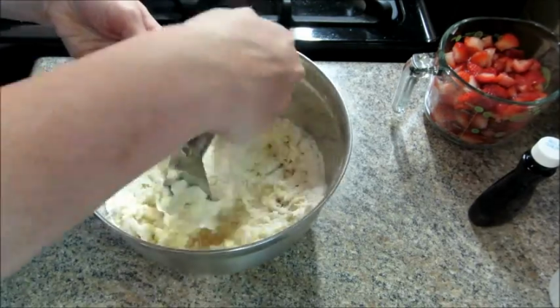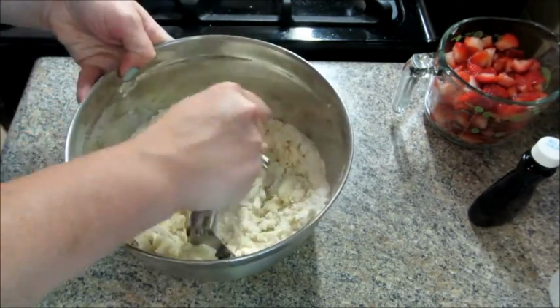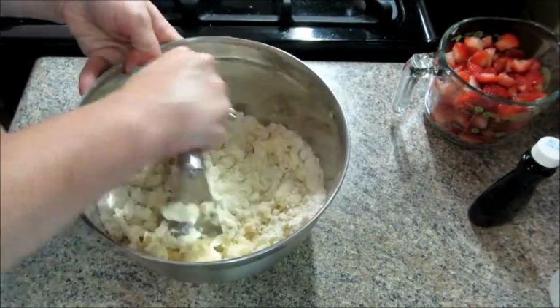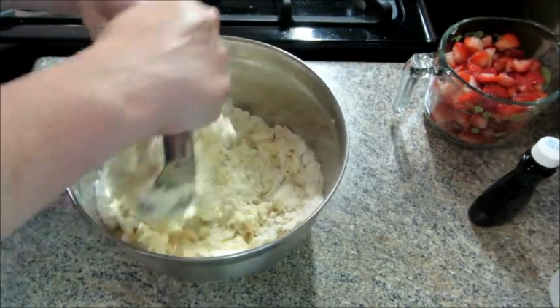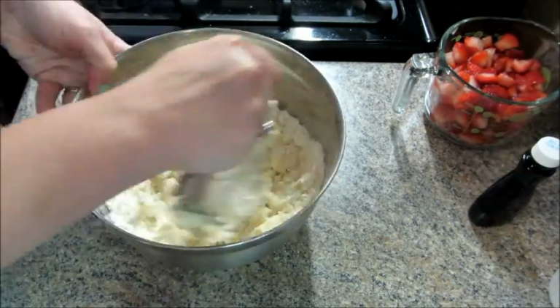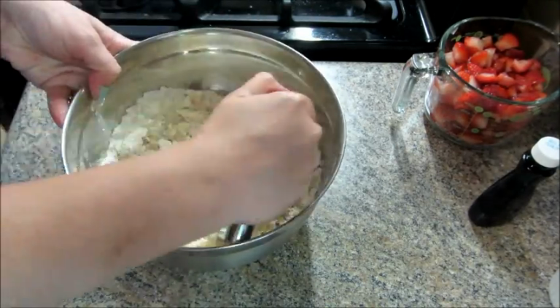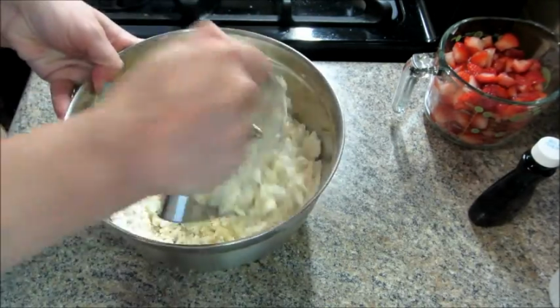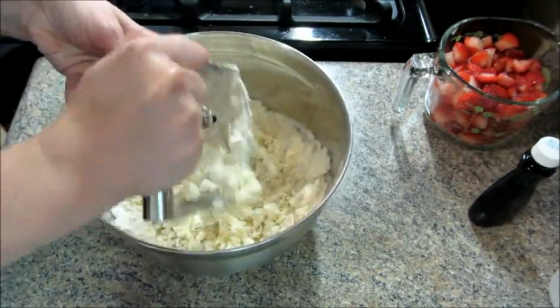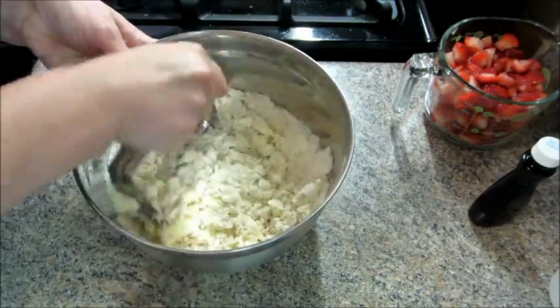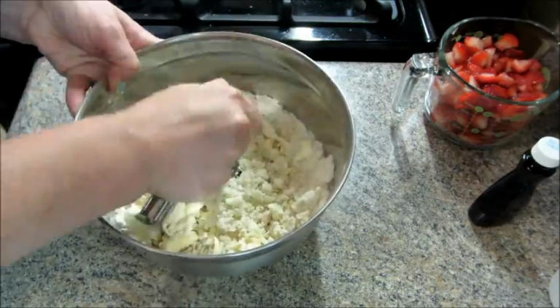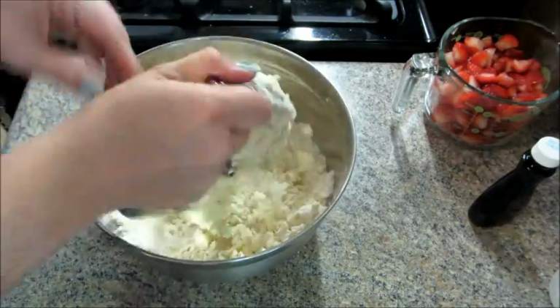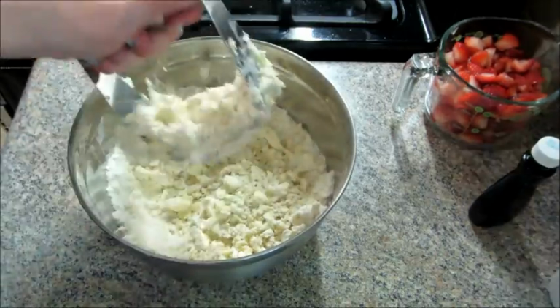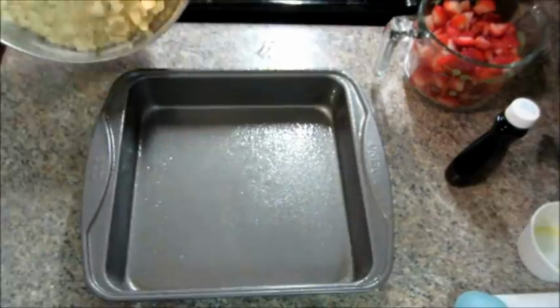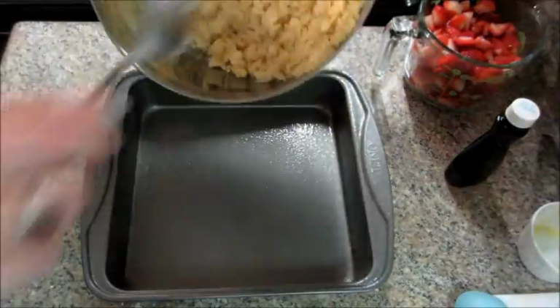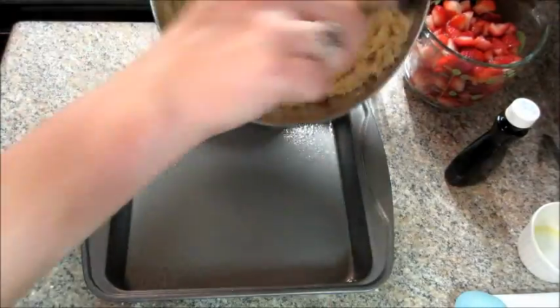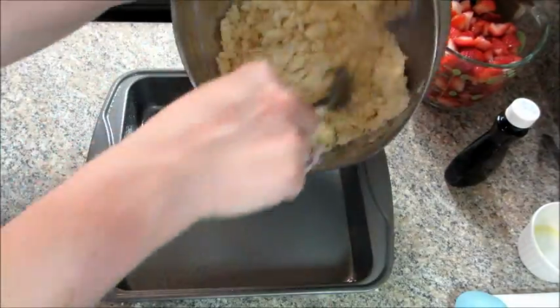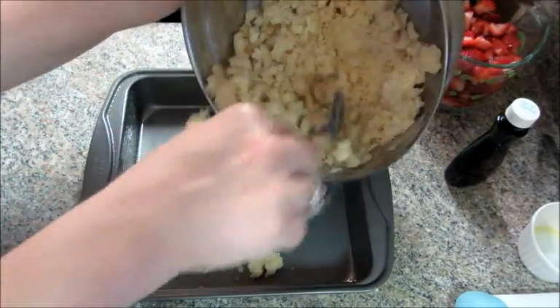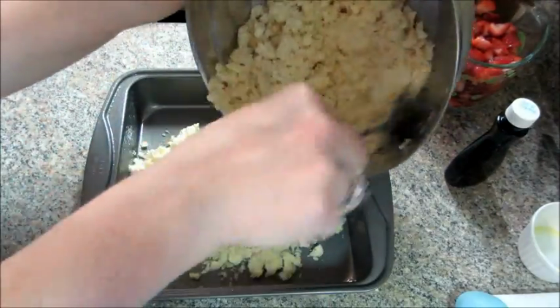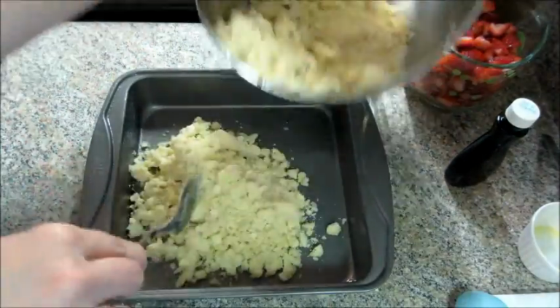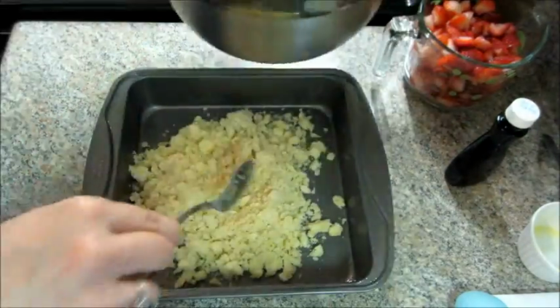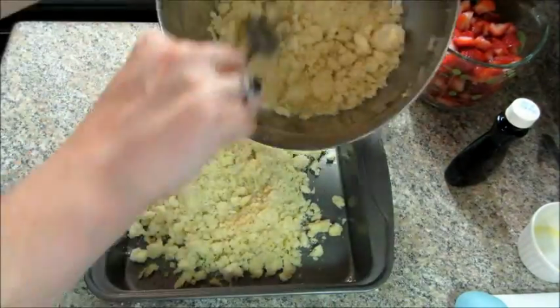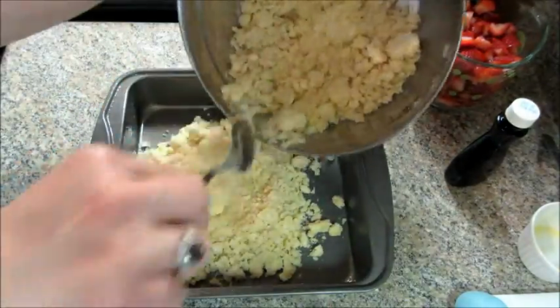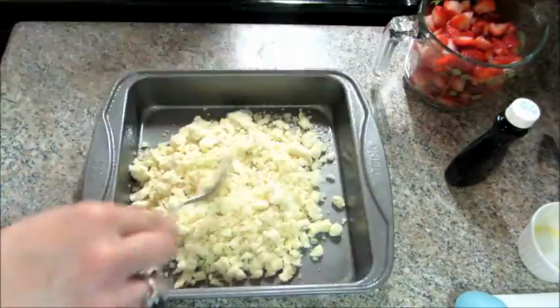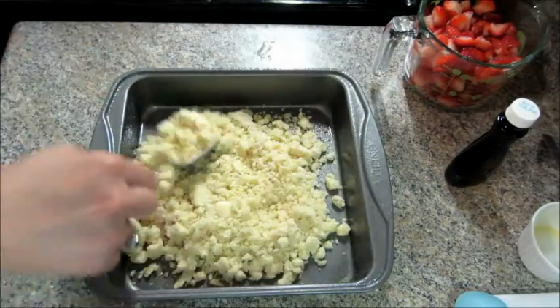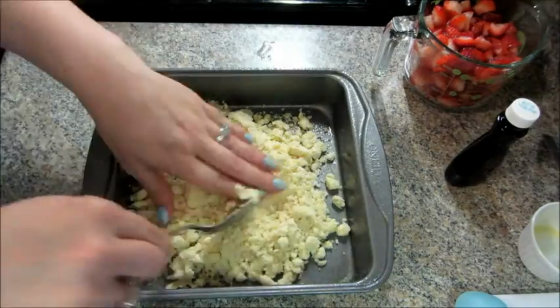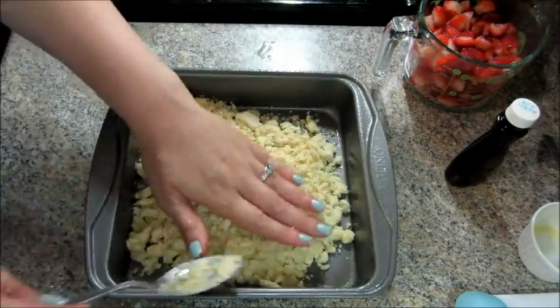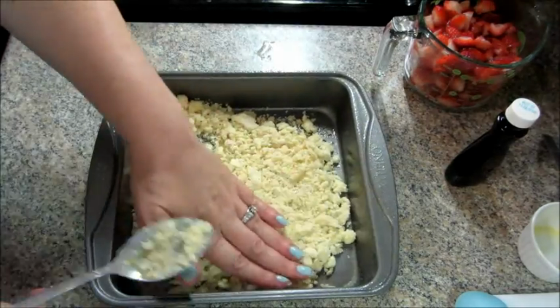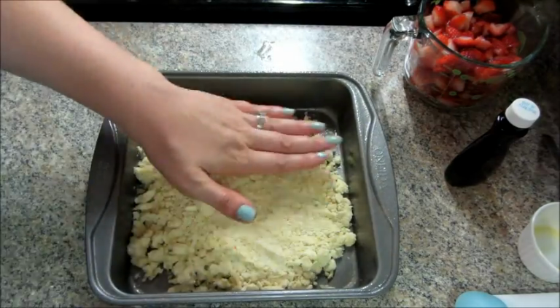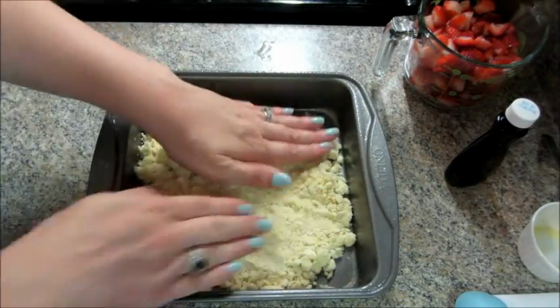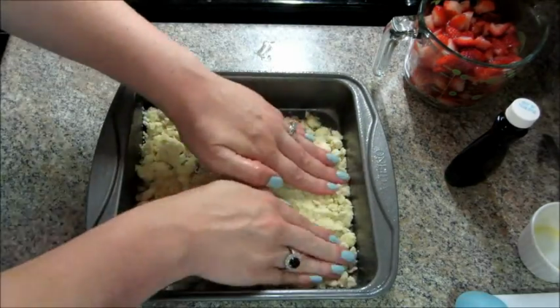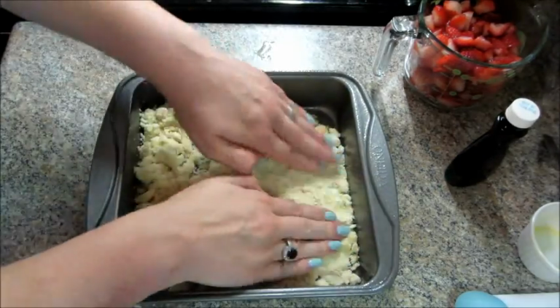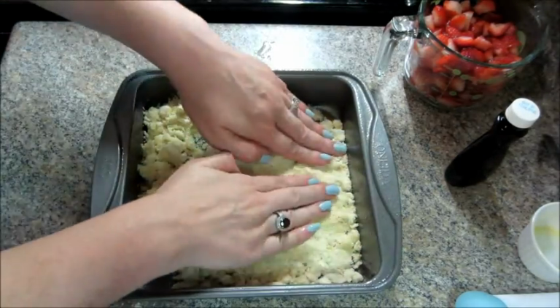When you're done with that, take an 8x8 pan and spray it with cooking spray, then dump half of this mixture in the bottom. Pat it down to make the crust.